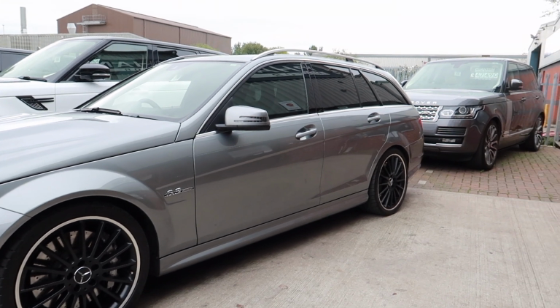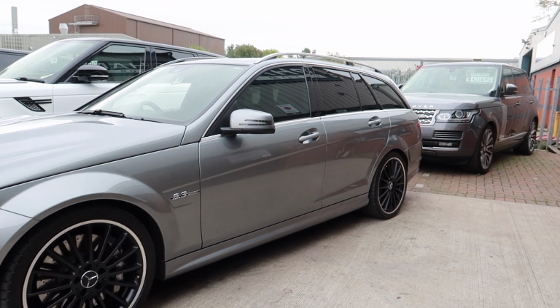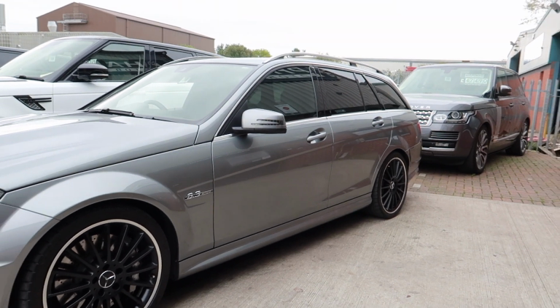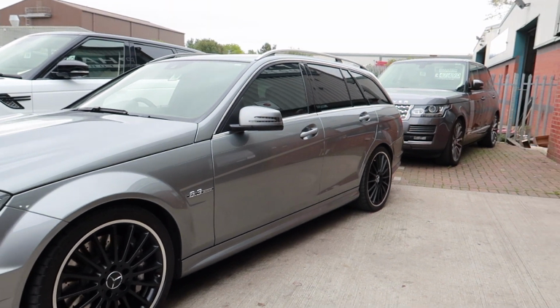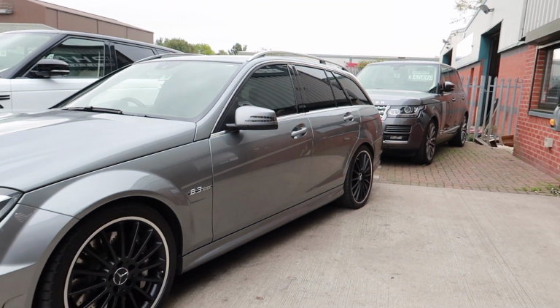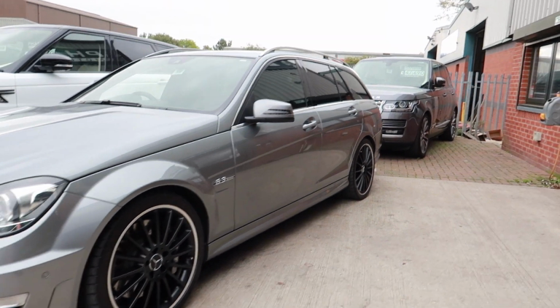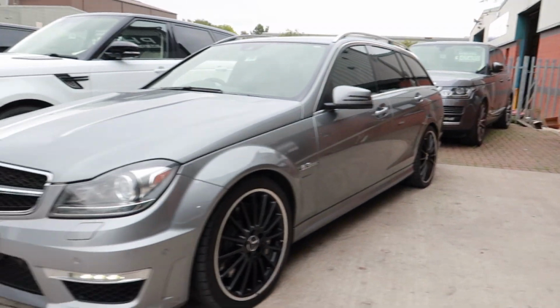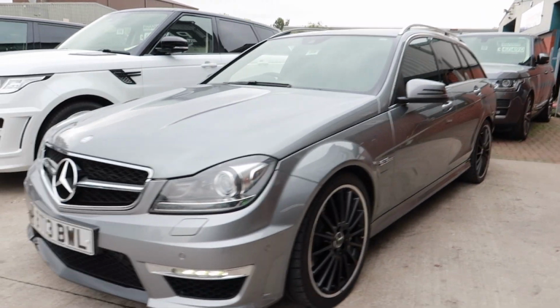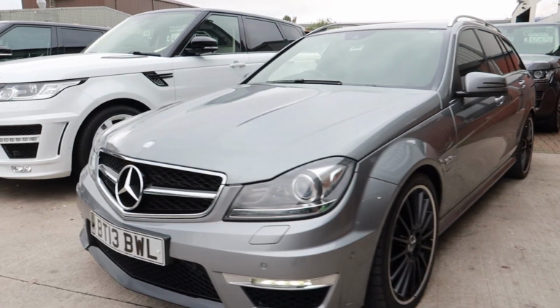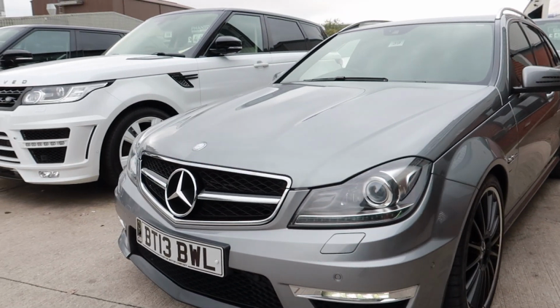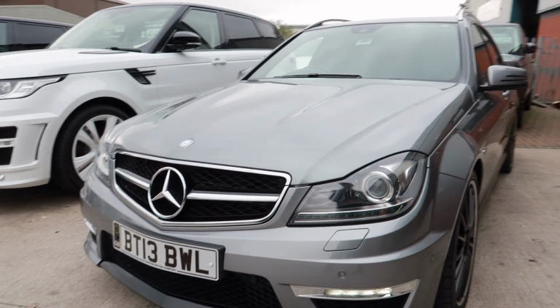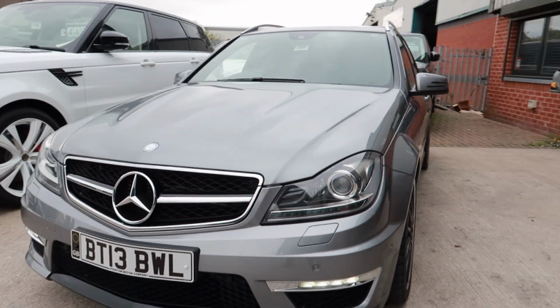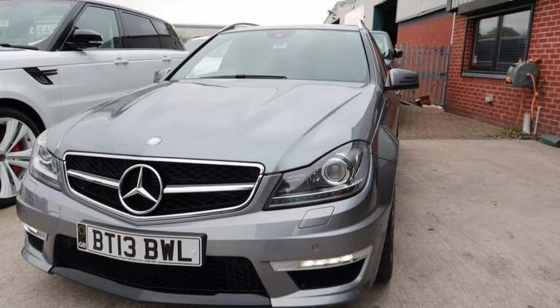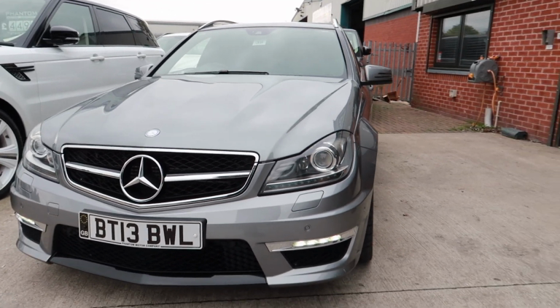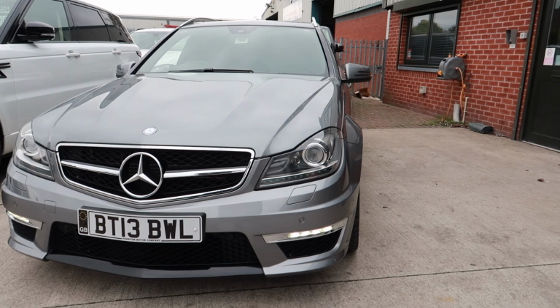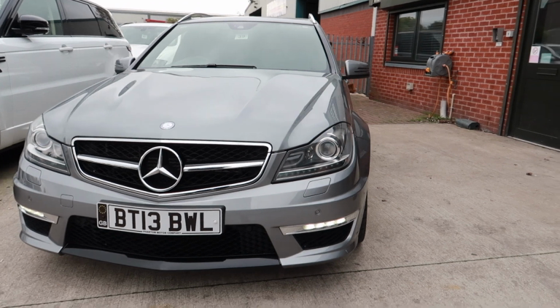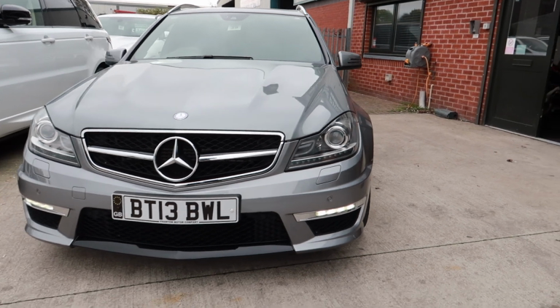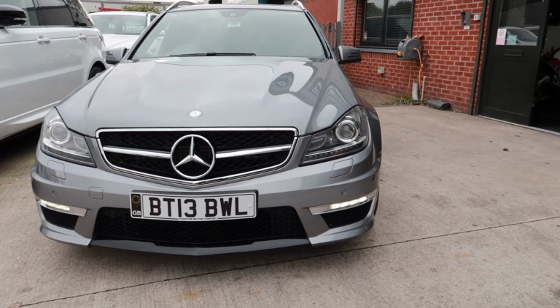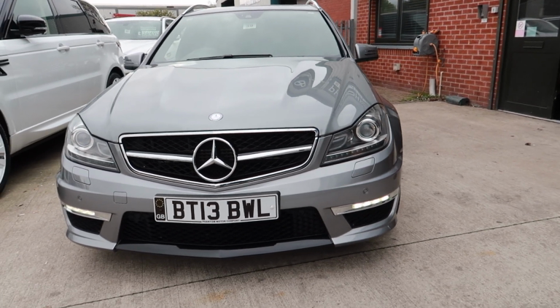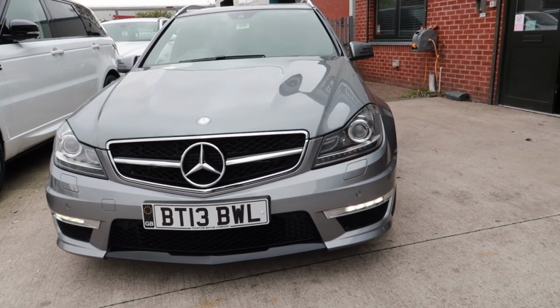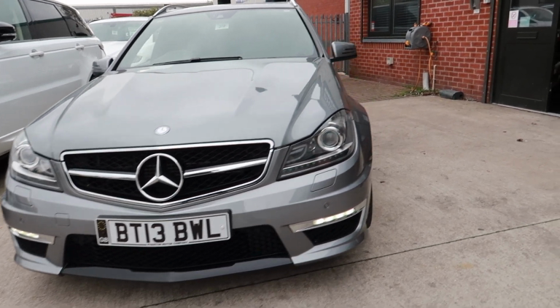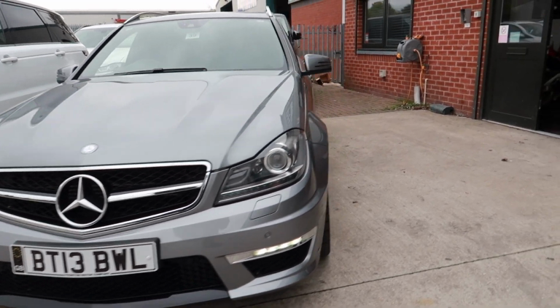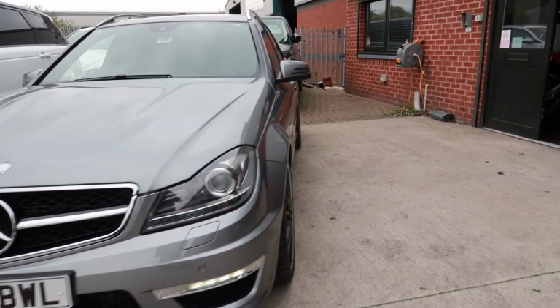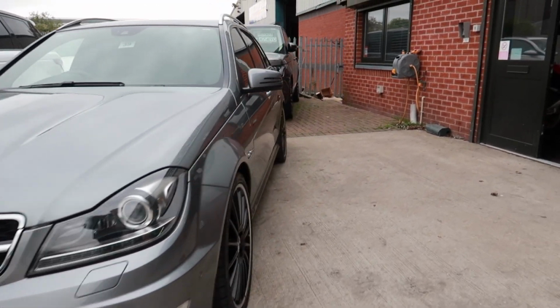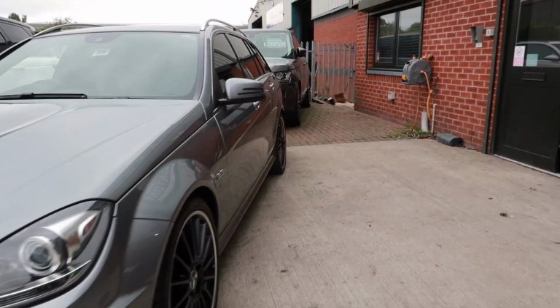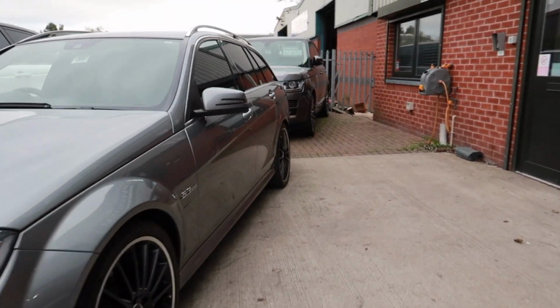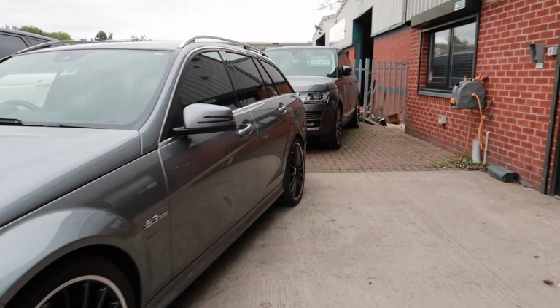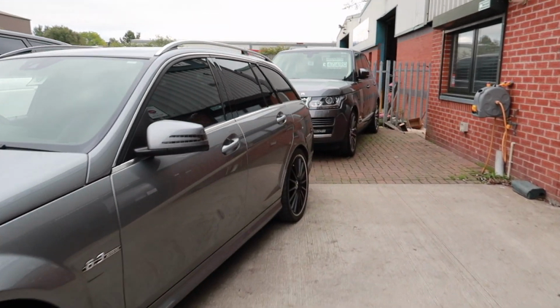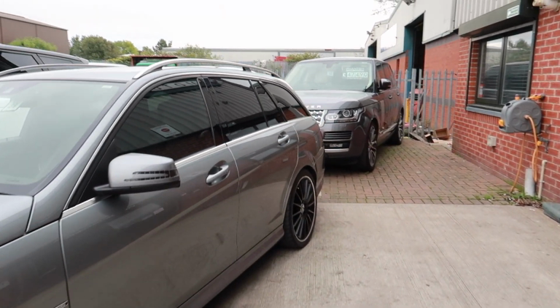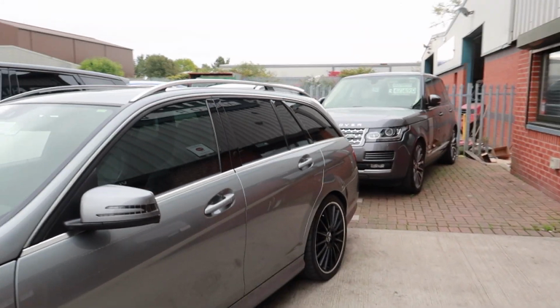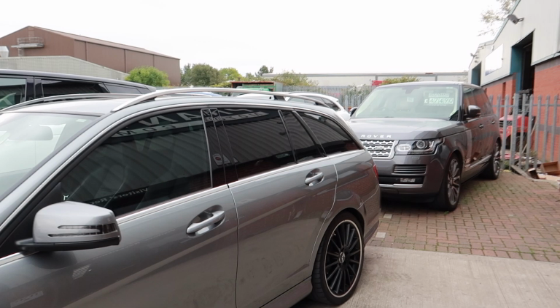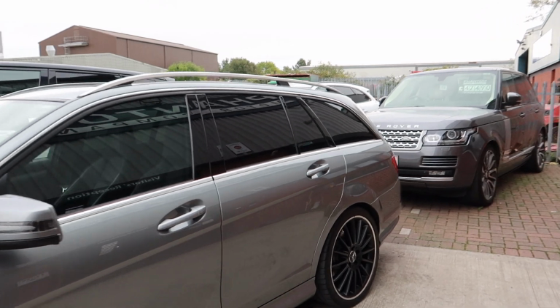It's got the privacy glass, automatic visor and headlights, and the roof rails there.